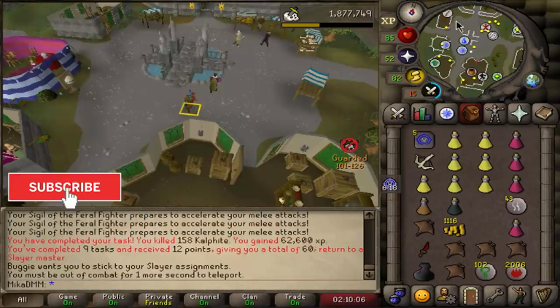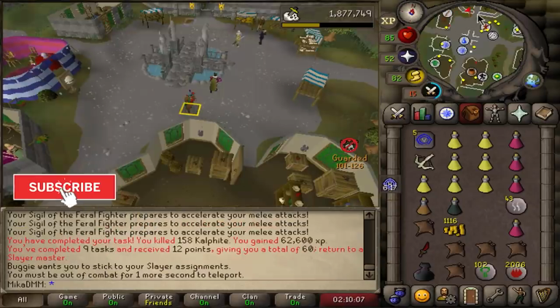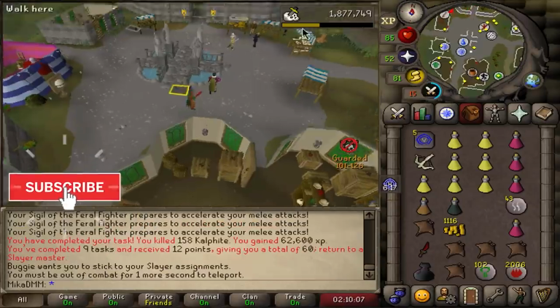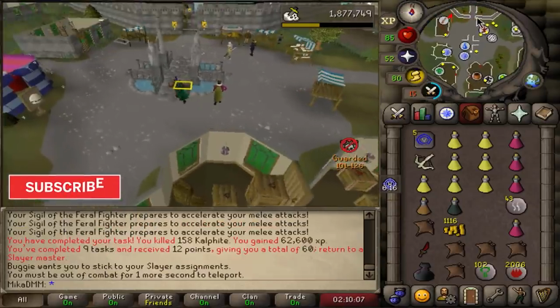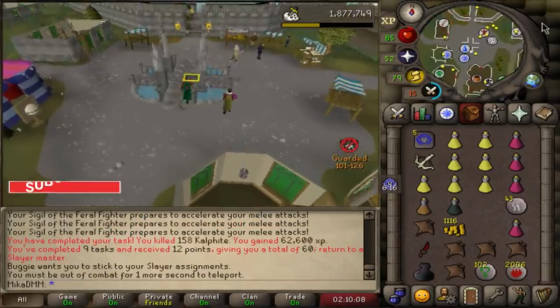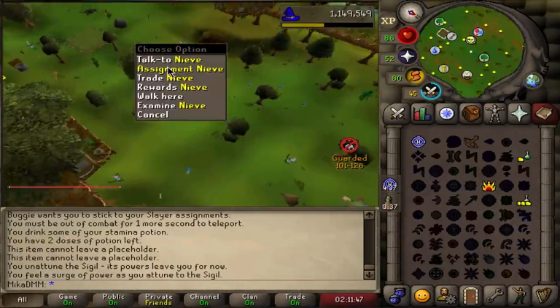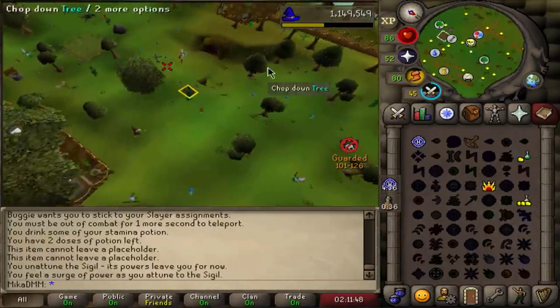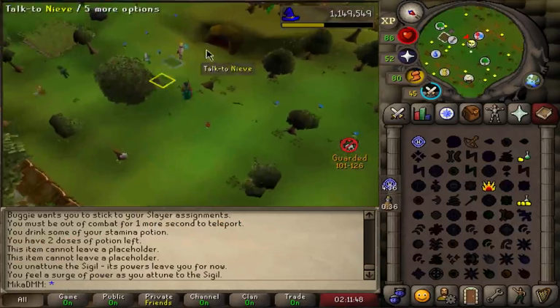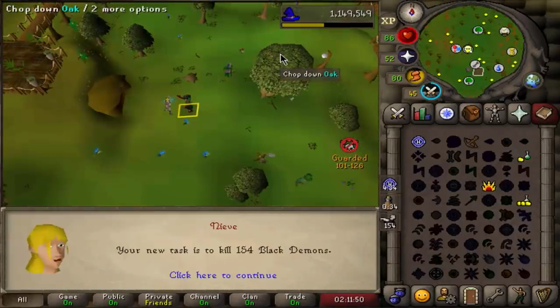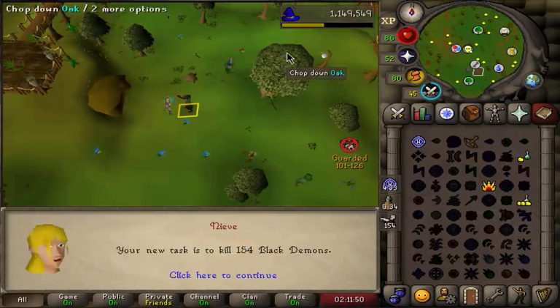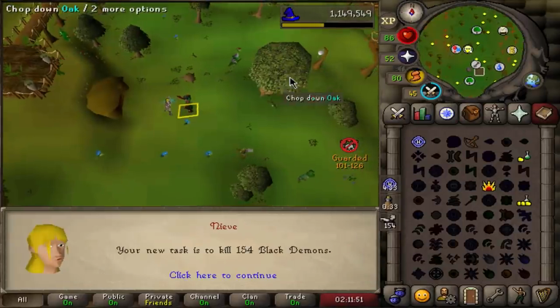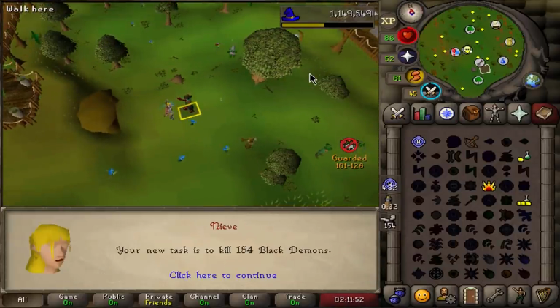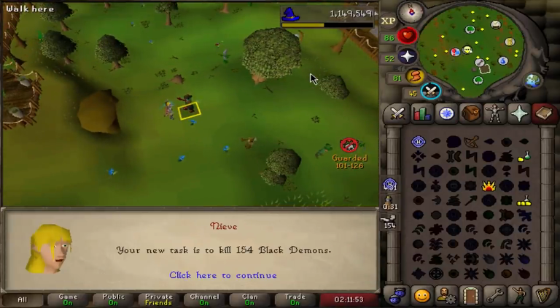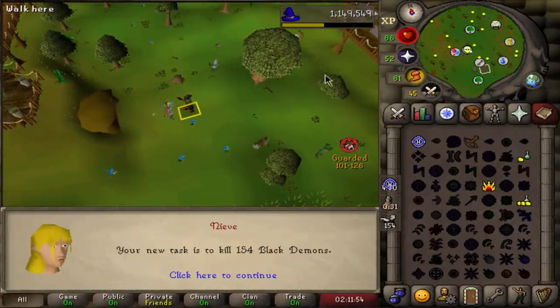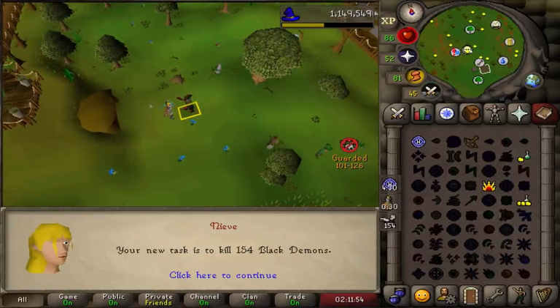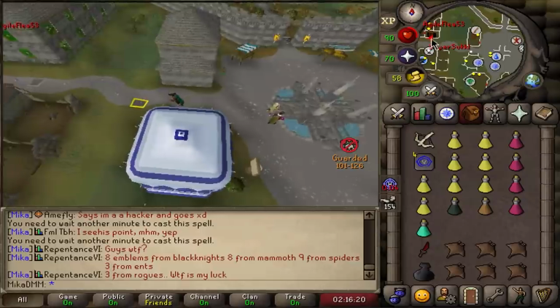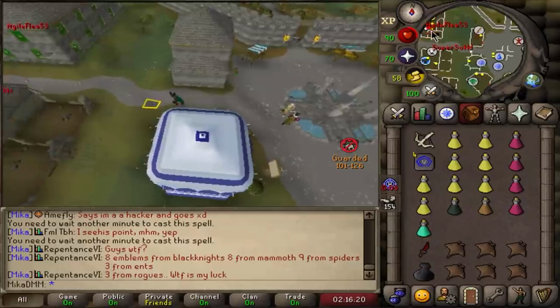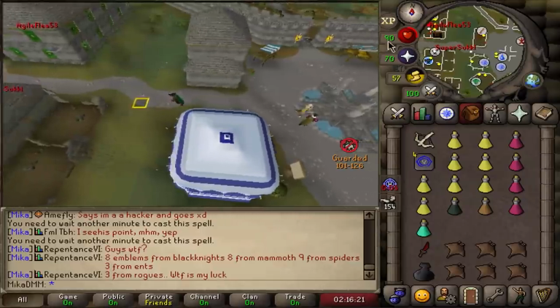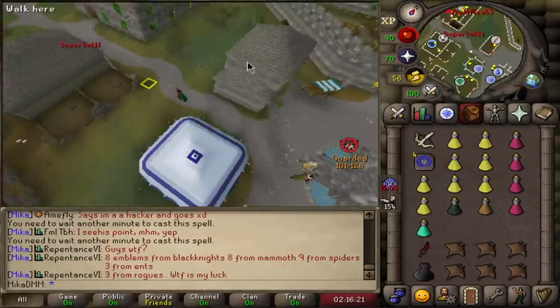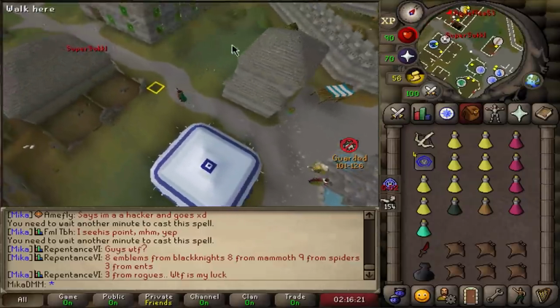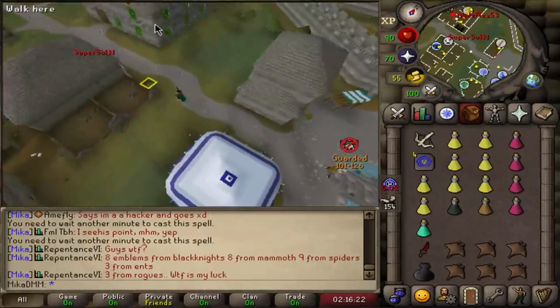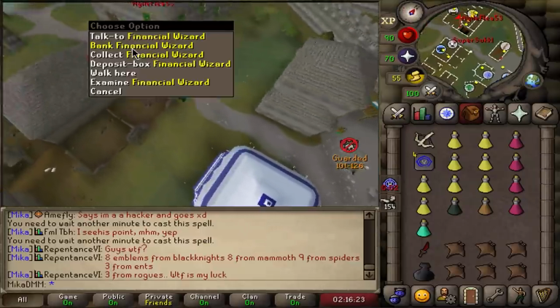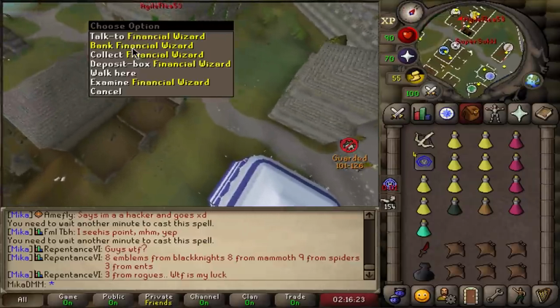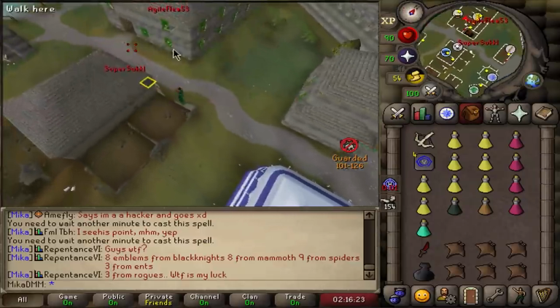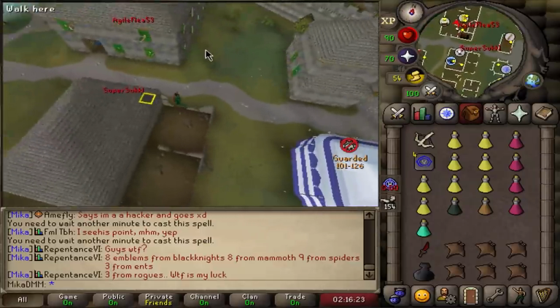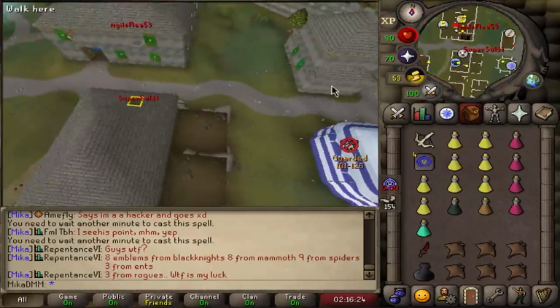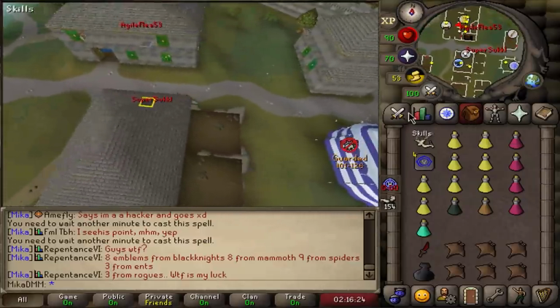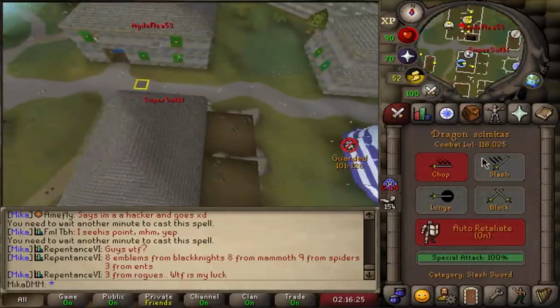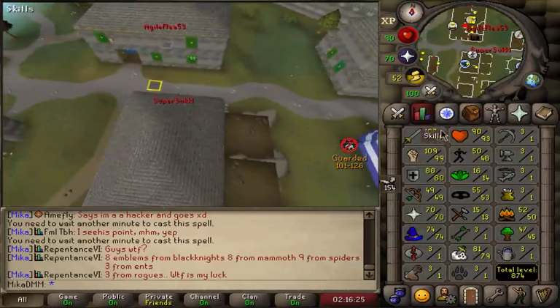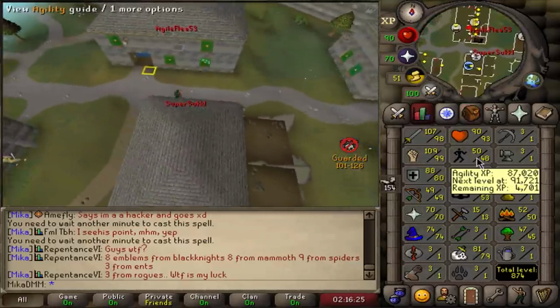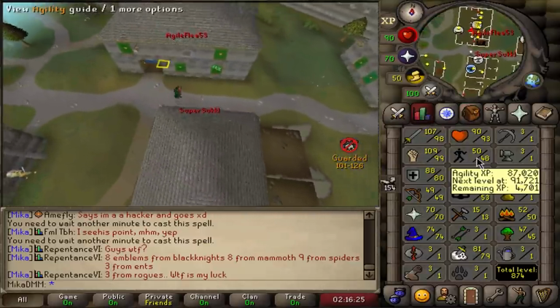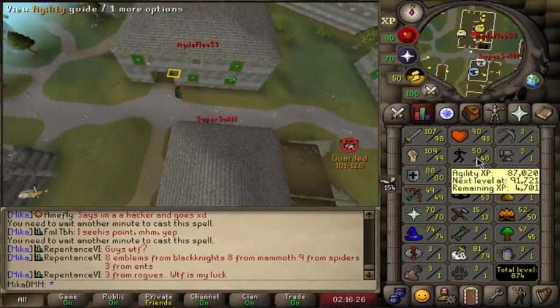We survived. Very nice. Blood Velds — let's go. I'll actually do it in Taverley Dungeon. I think I'll have better escape, but I'll get 65 agility first.